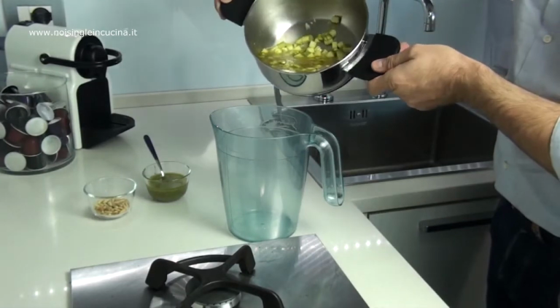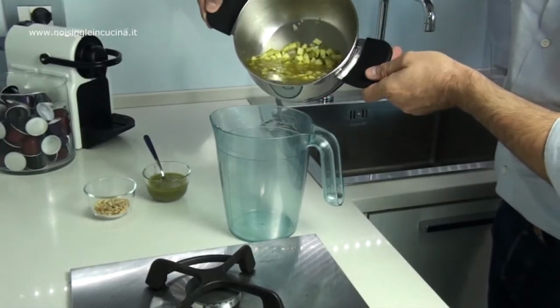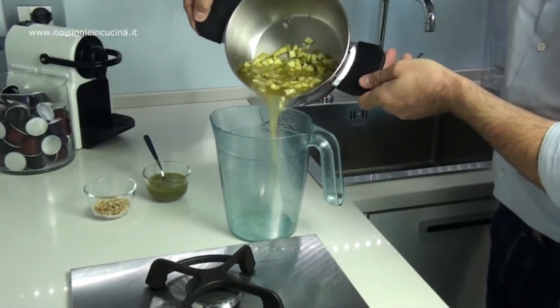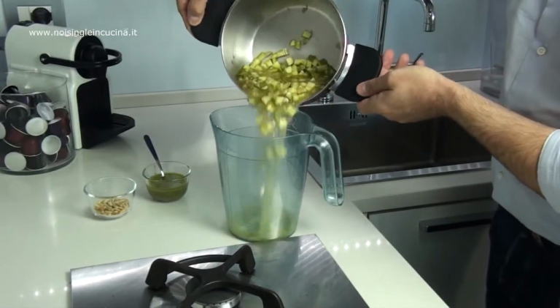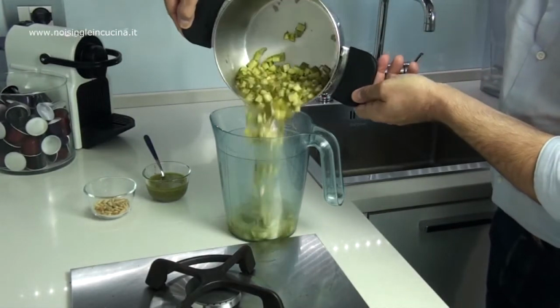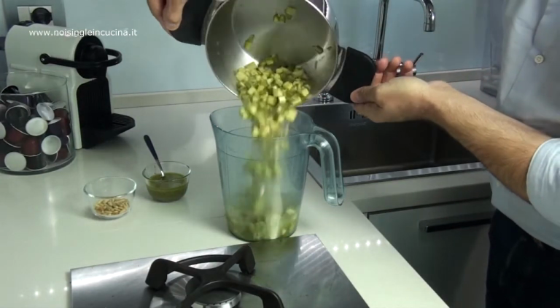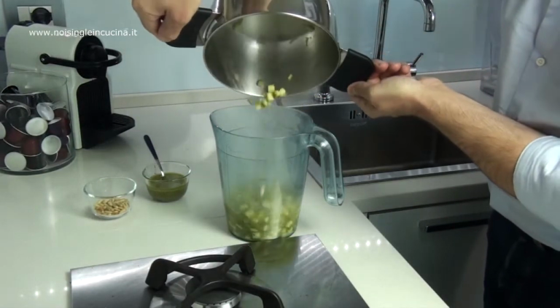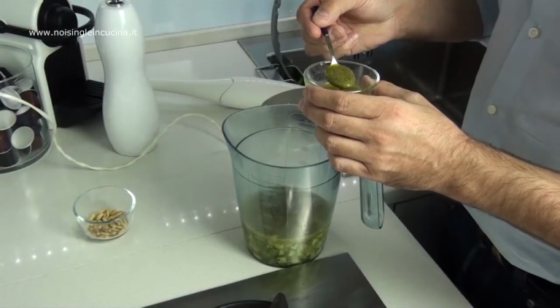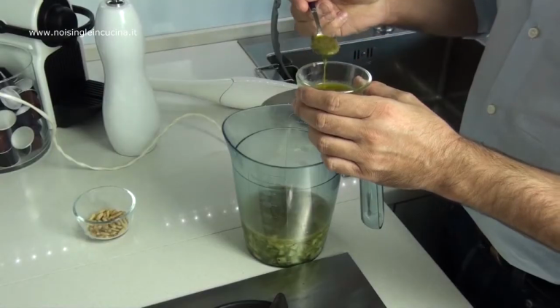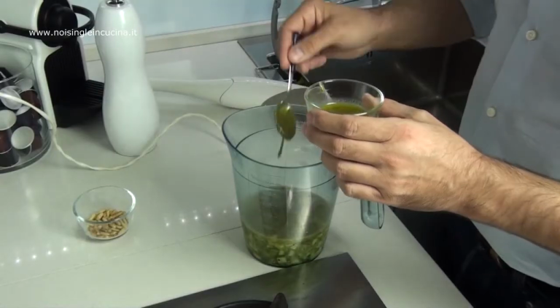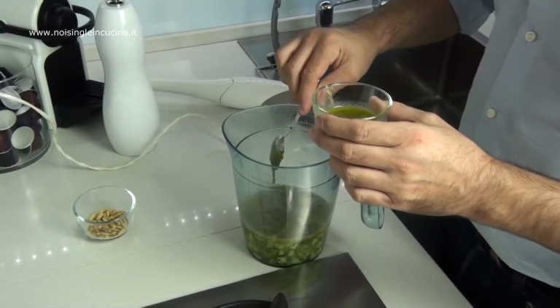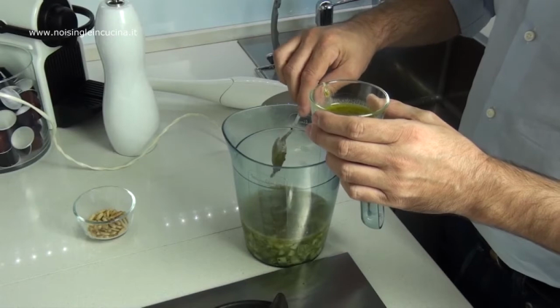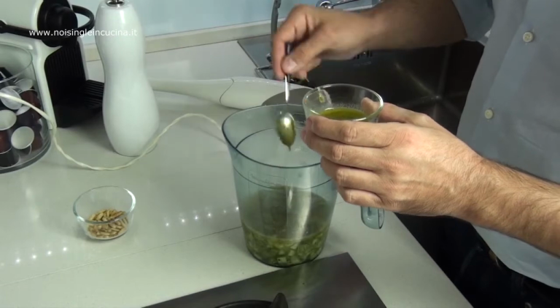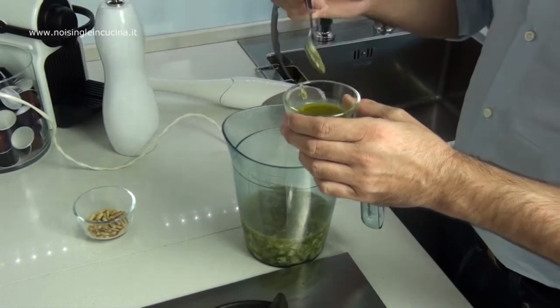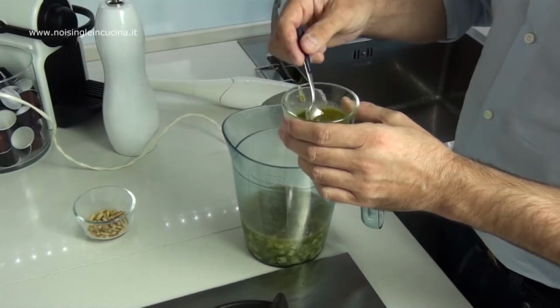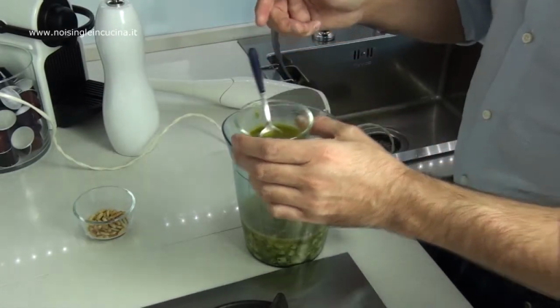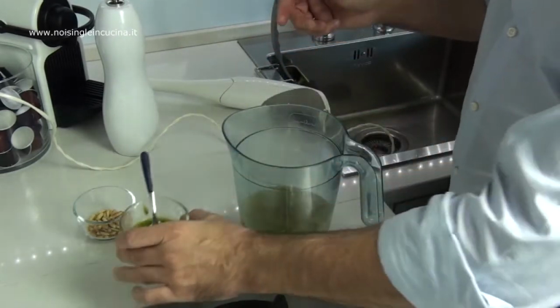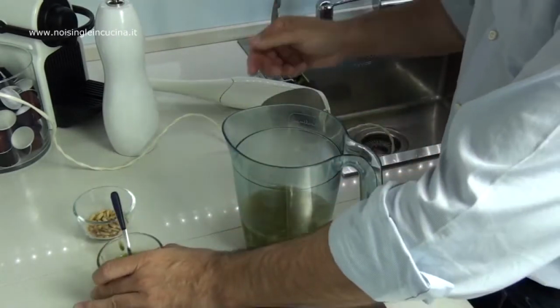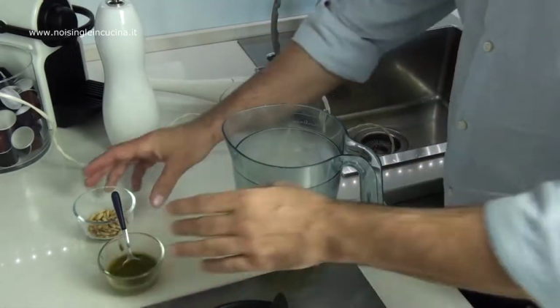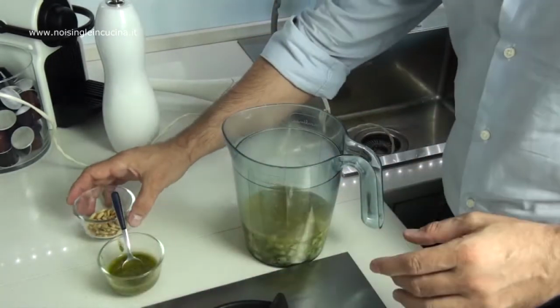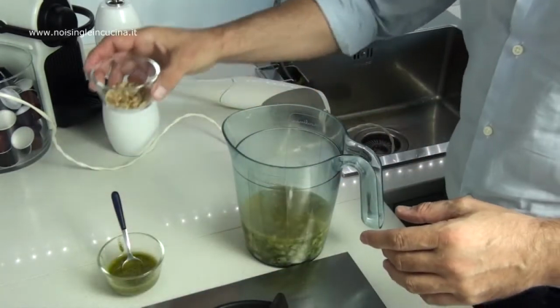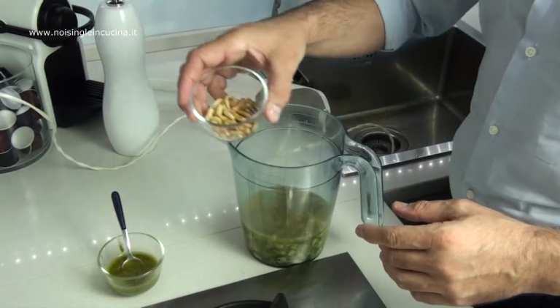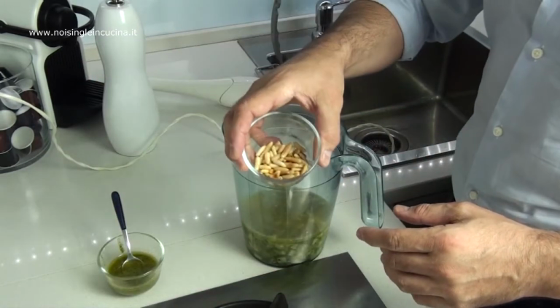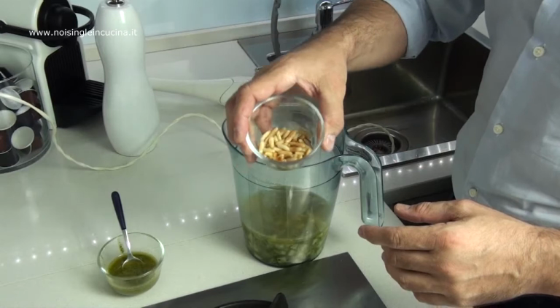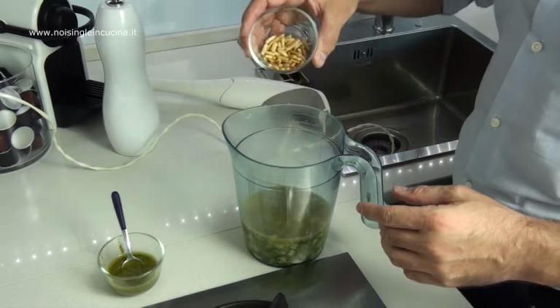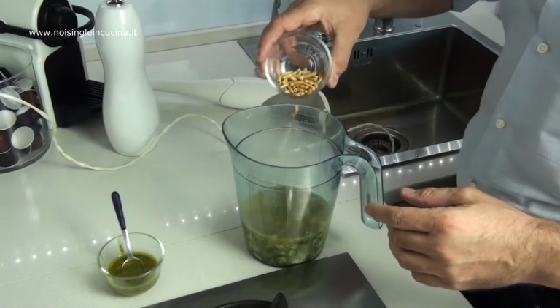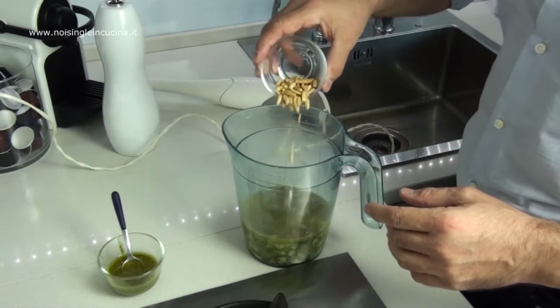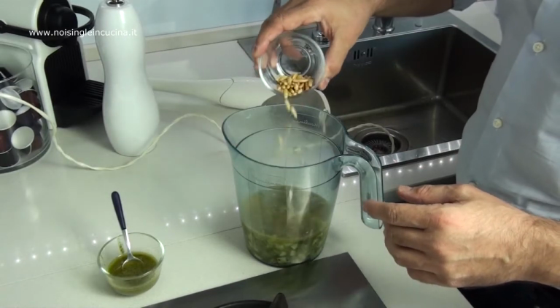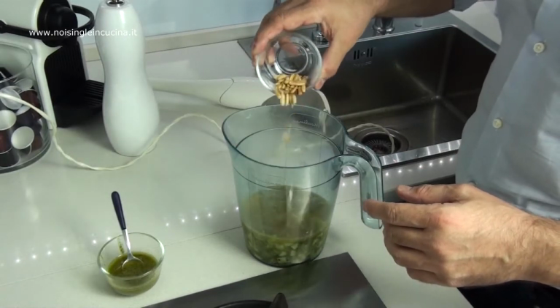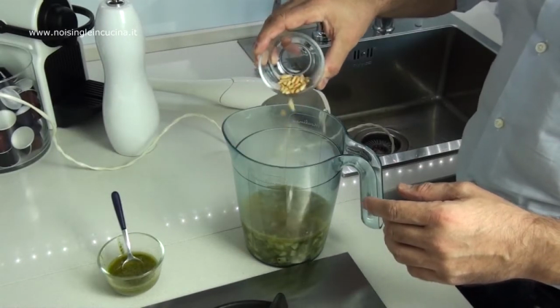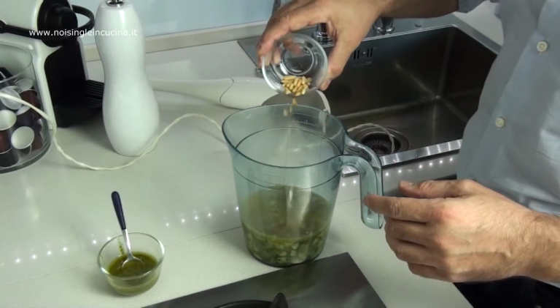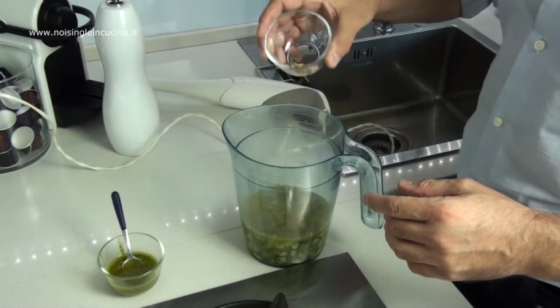When ready, we transfer the zucchini into the glass of an immersion blender. We add a few teaspoons of pesto genovese, half of the toasted pine nuts, and proceed to blend the mixture.